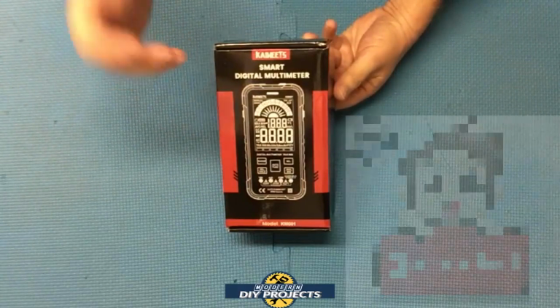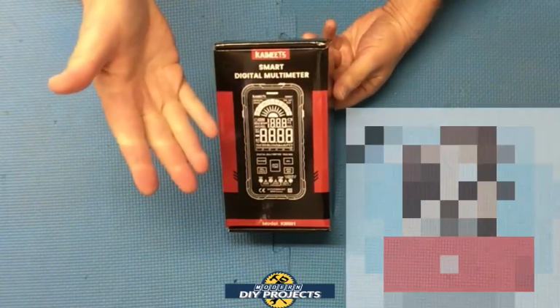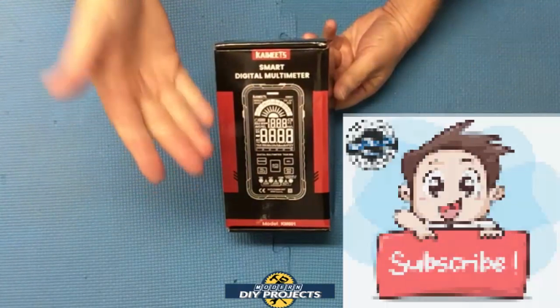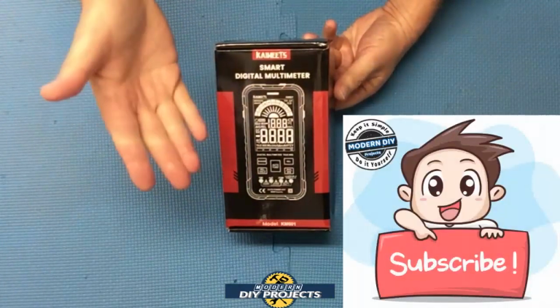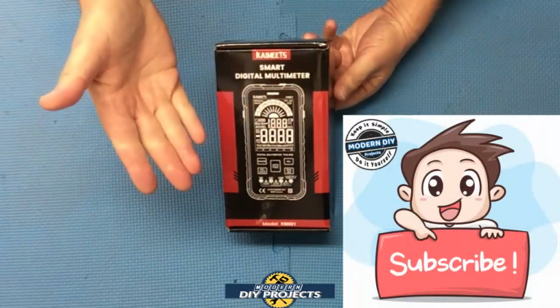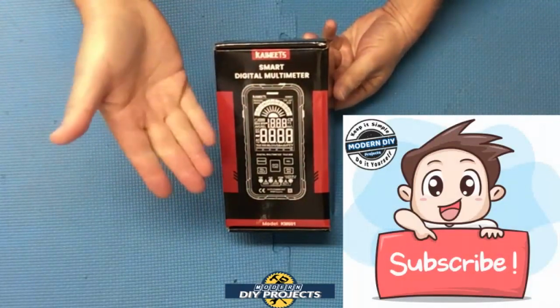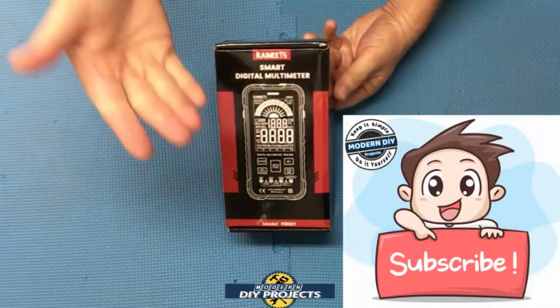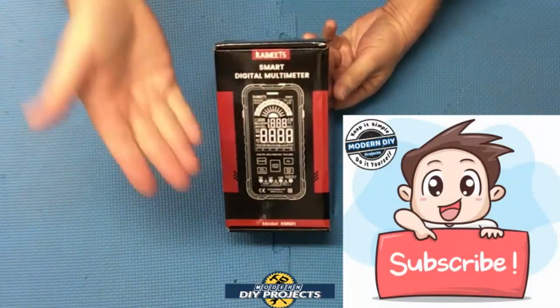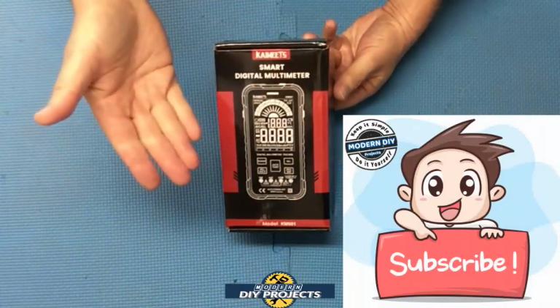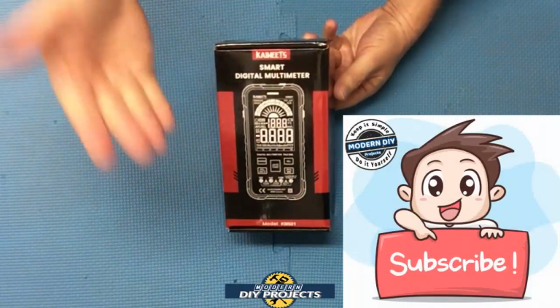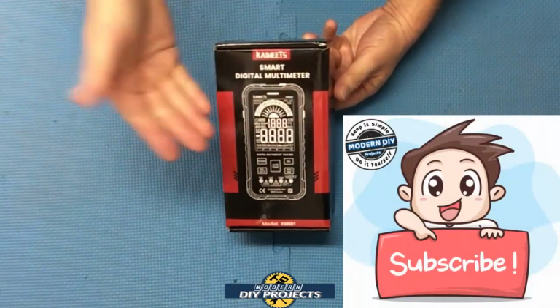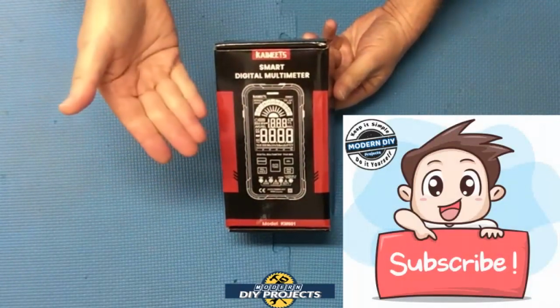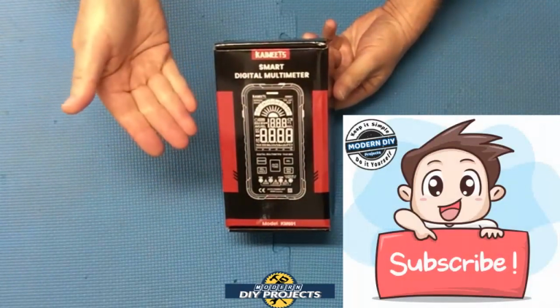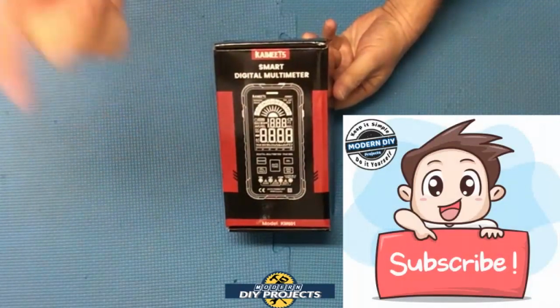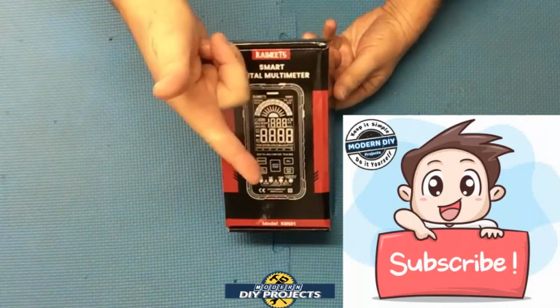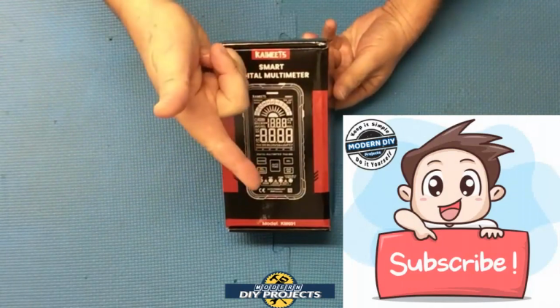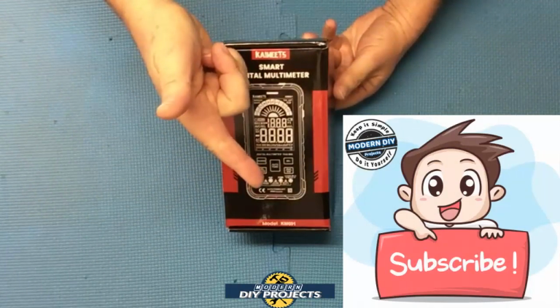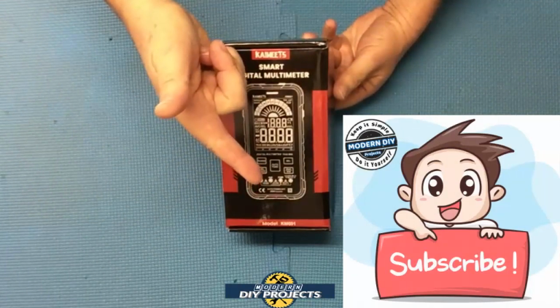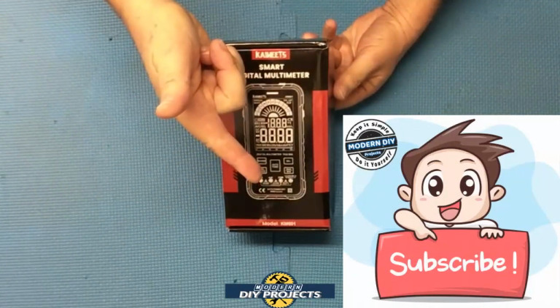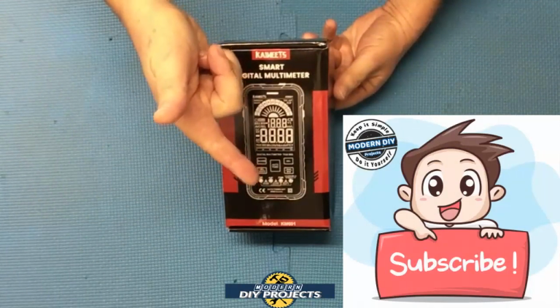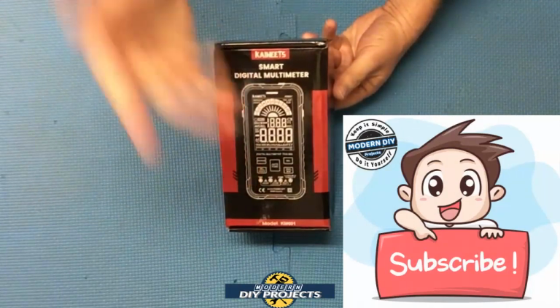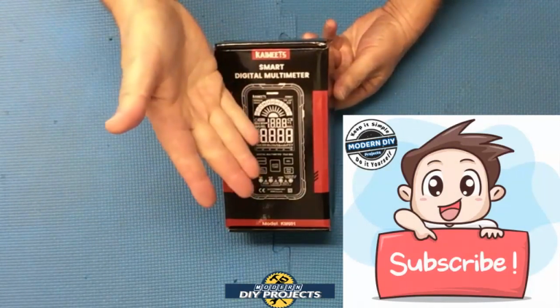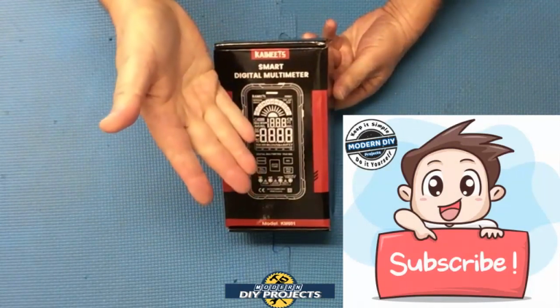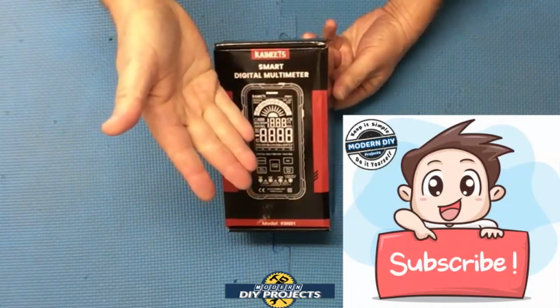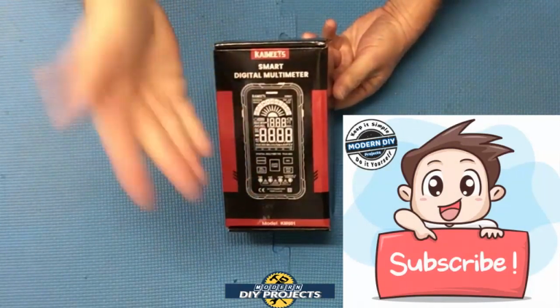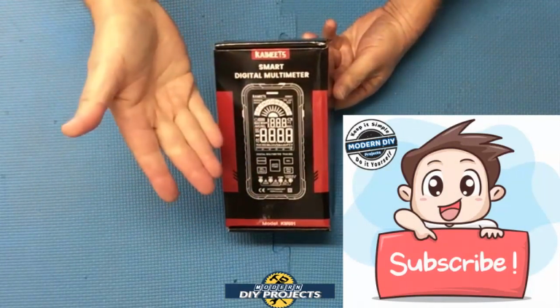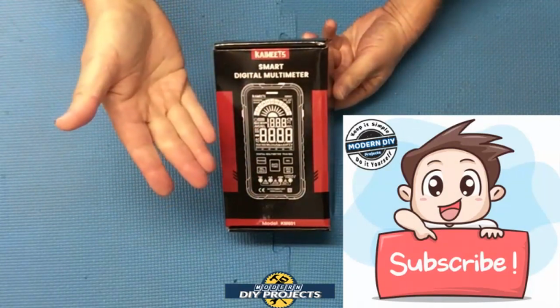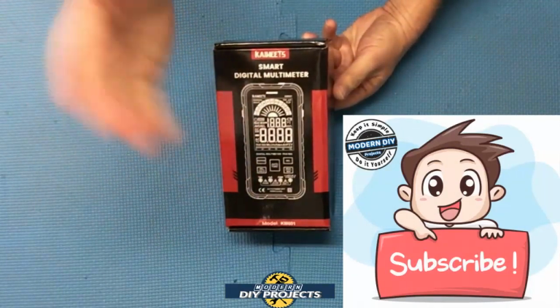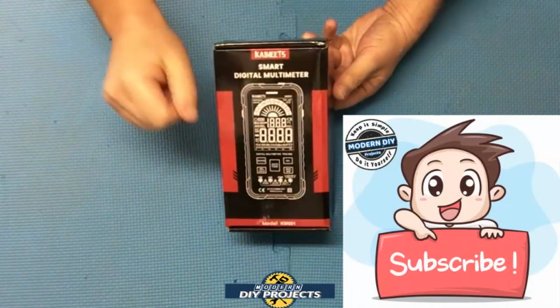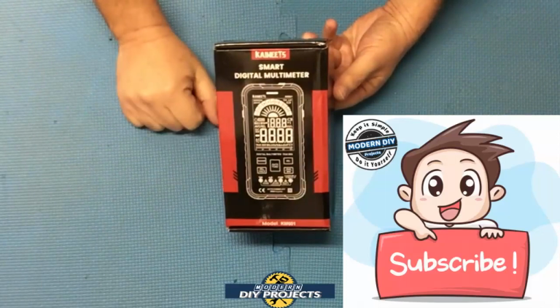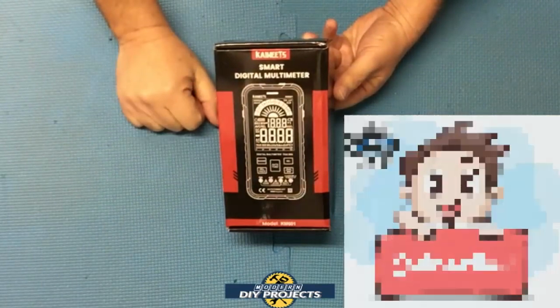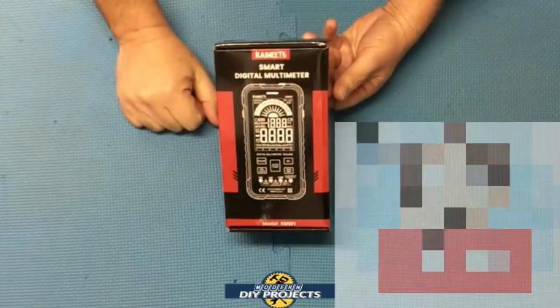Before we open it up, if you enjoy watching honest tool and product reviews plus helpful DIY projects, be sure to hit that subscribe button so you get notified every time I produce a new product review or DIY video.